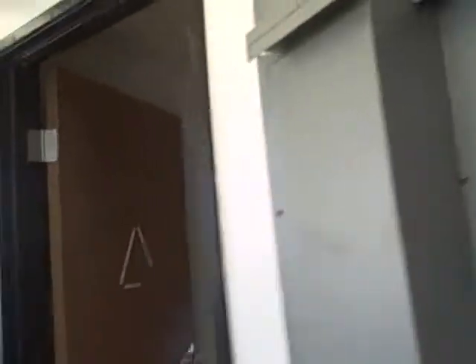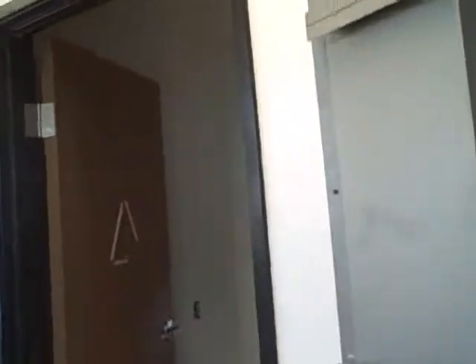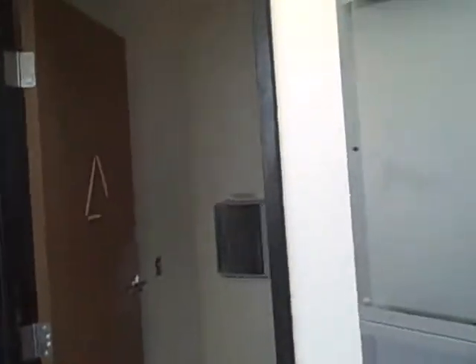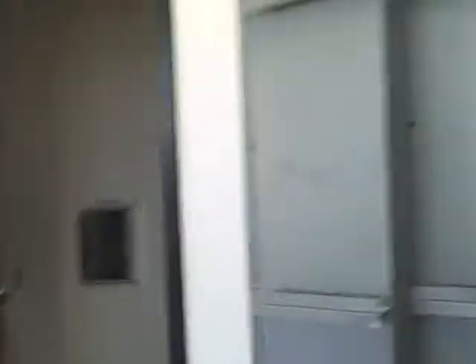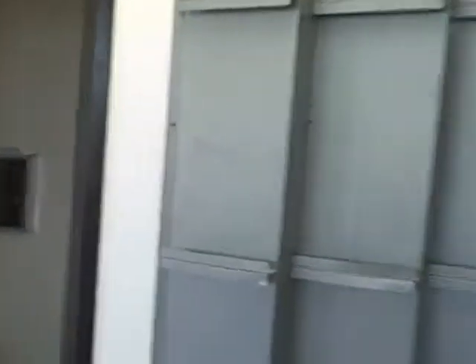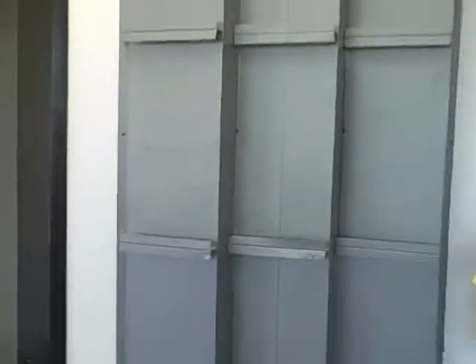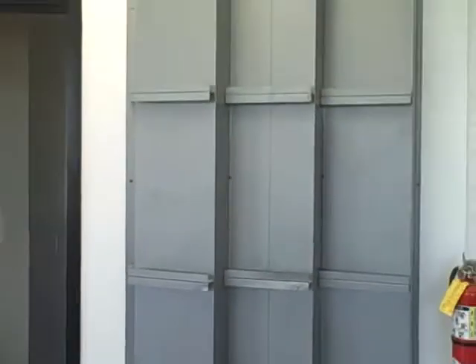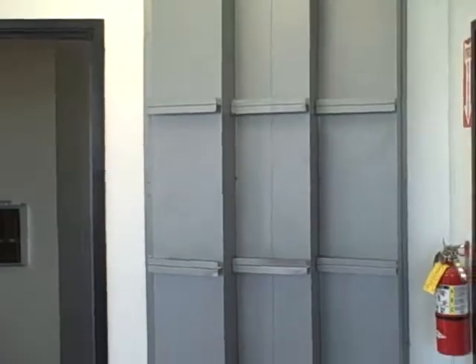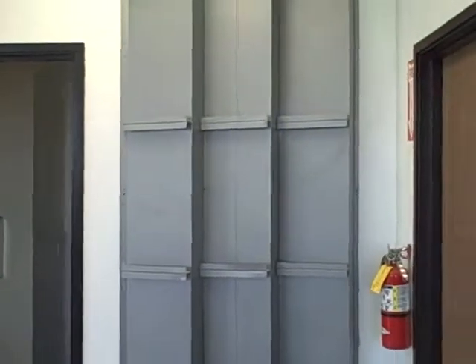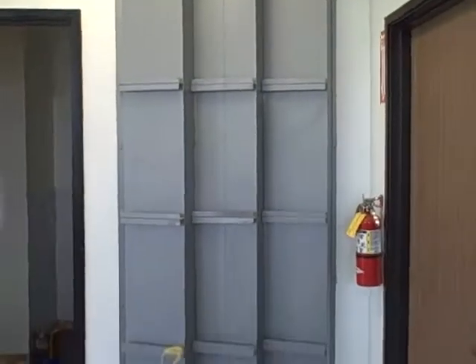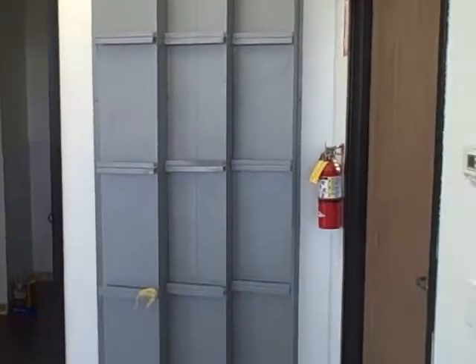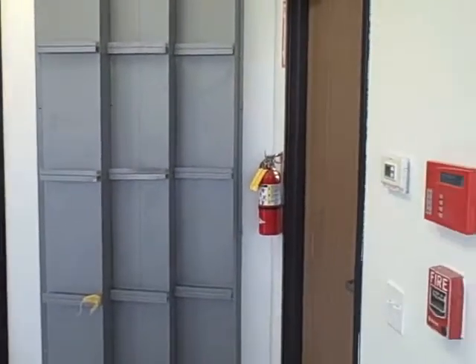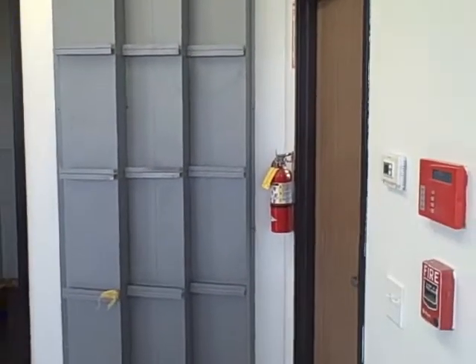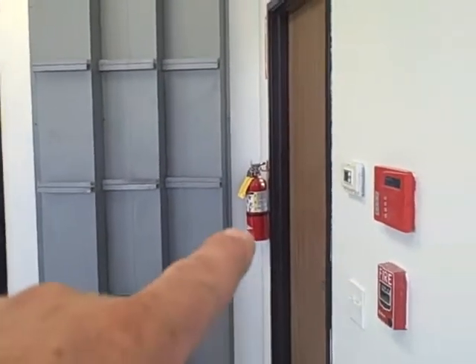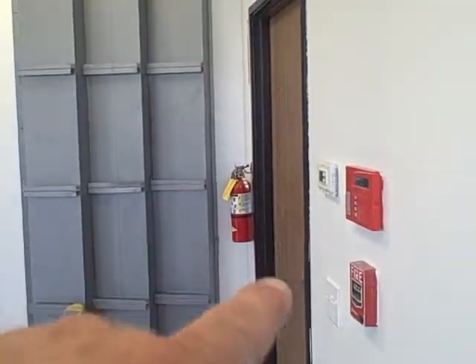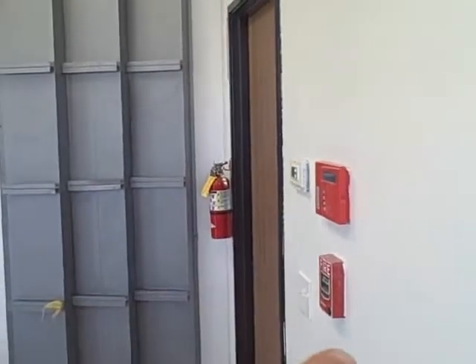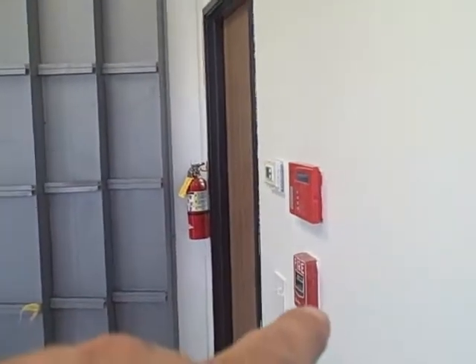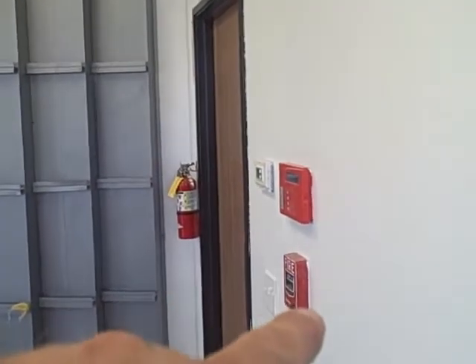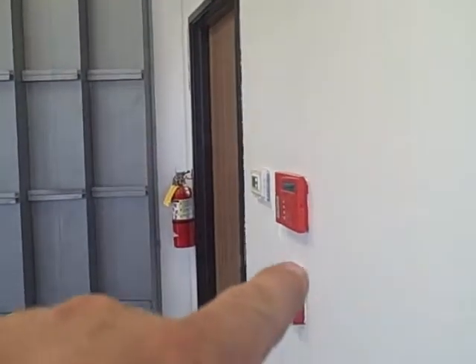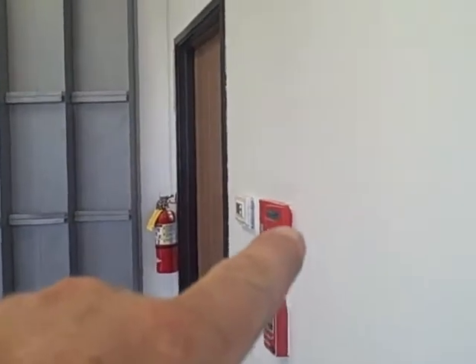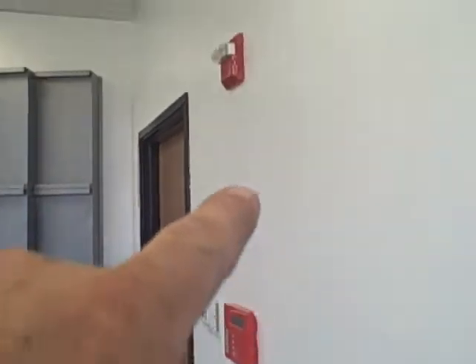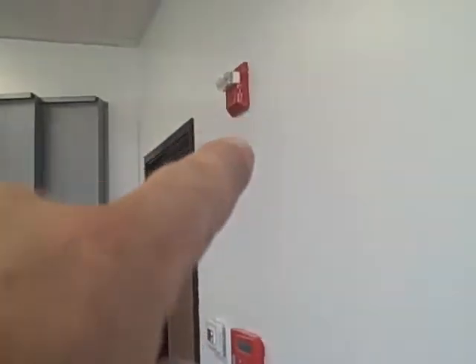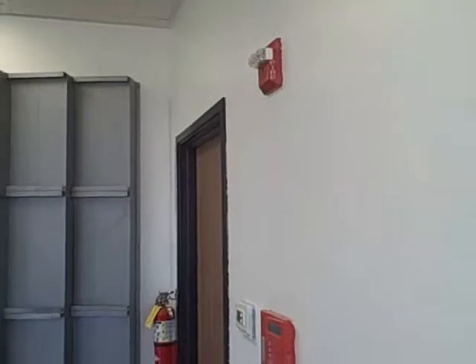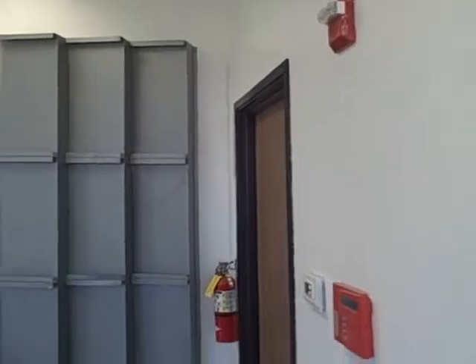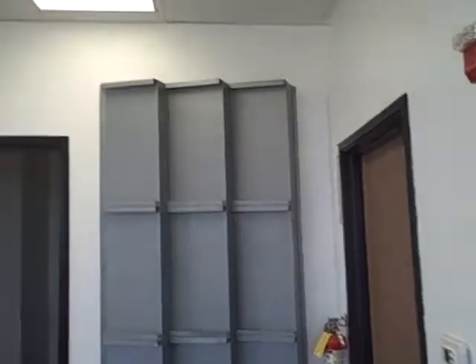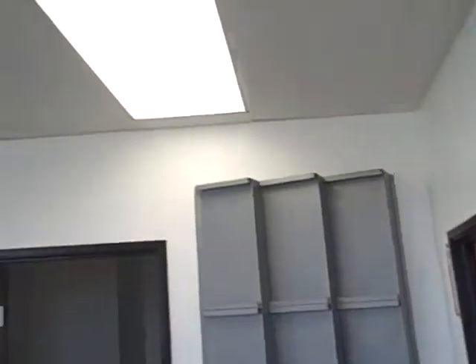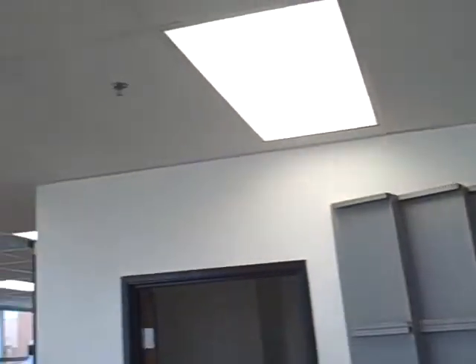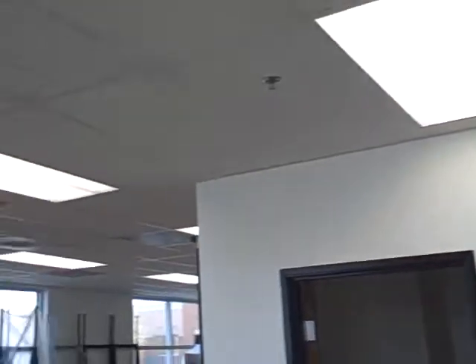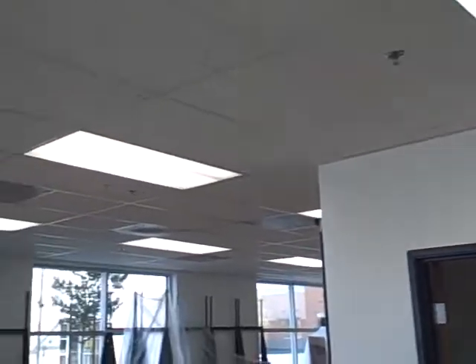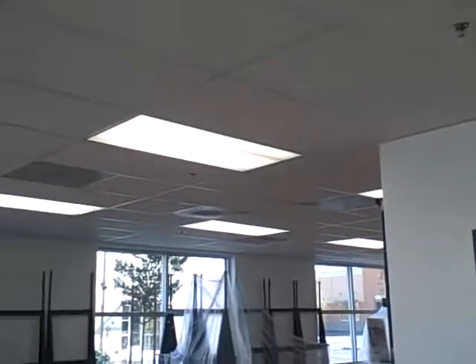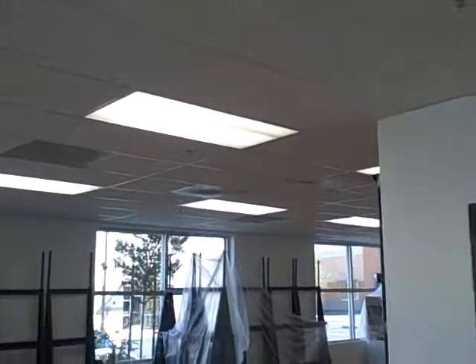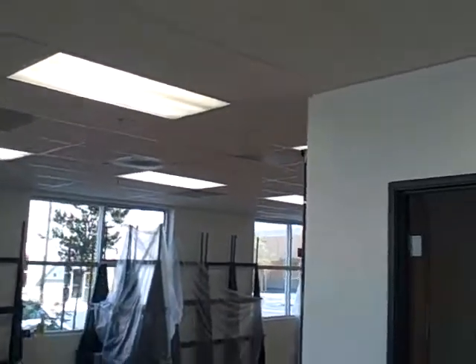Put some bells in the back there. Got your fire extinguisher, fire alarms. Your lights, your ceiling is all in.